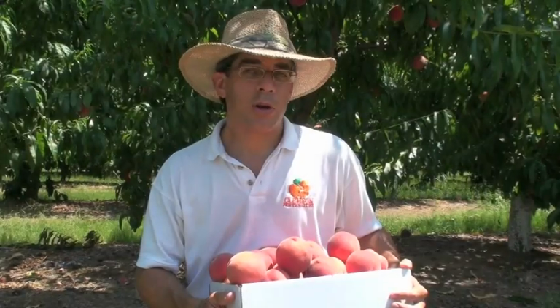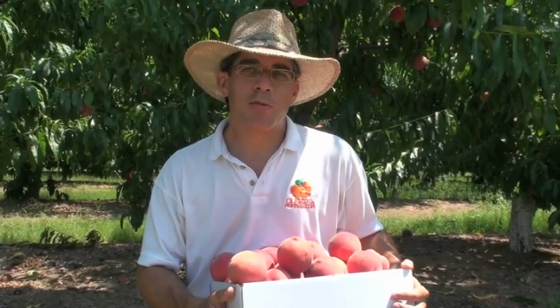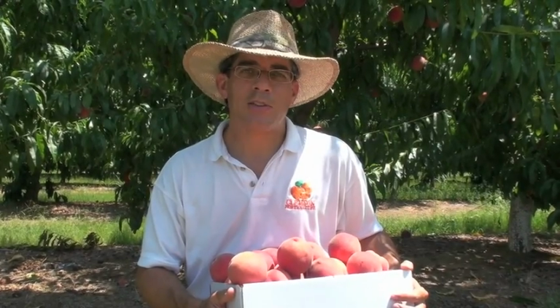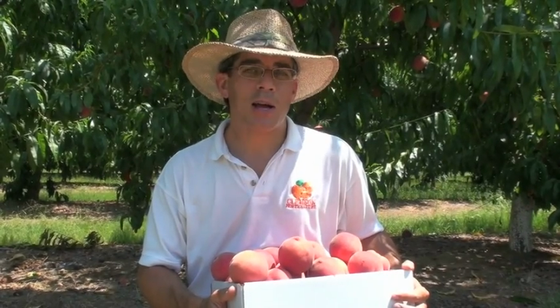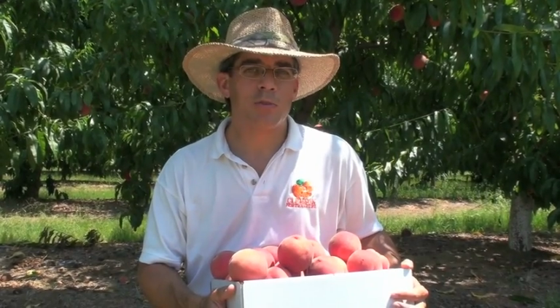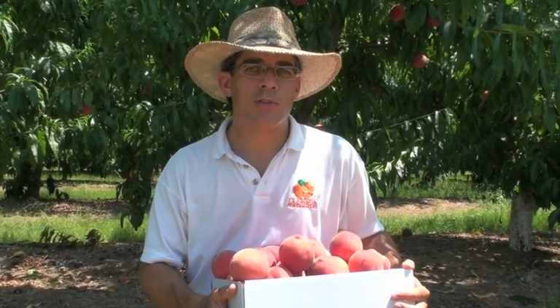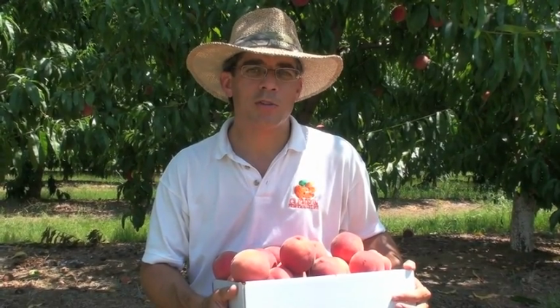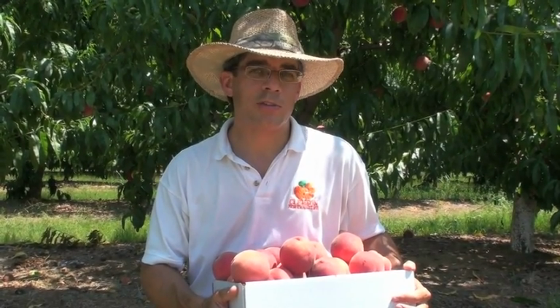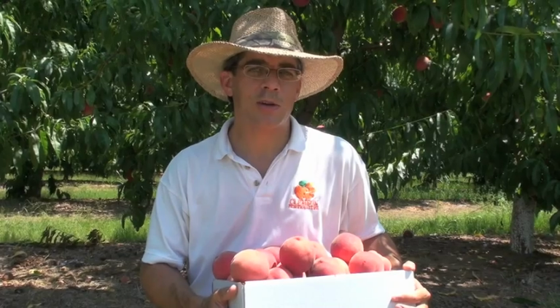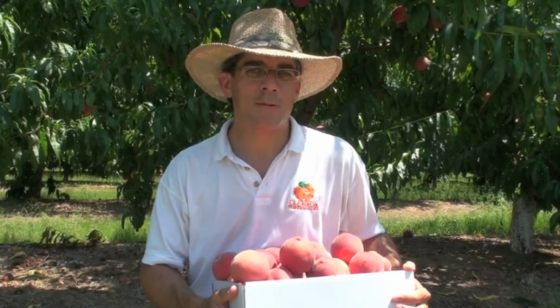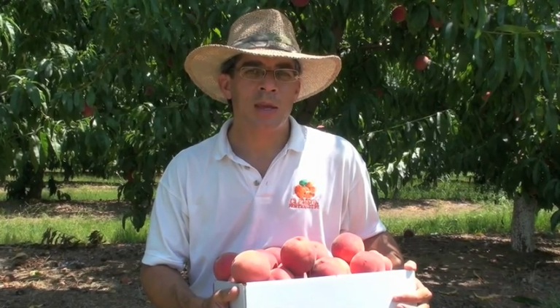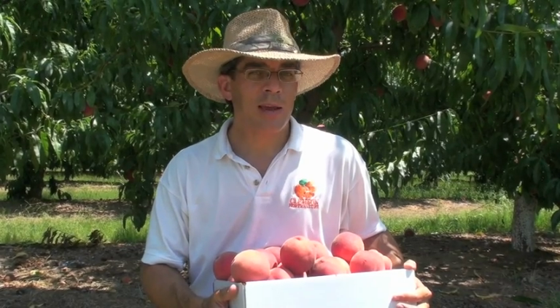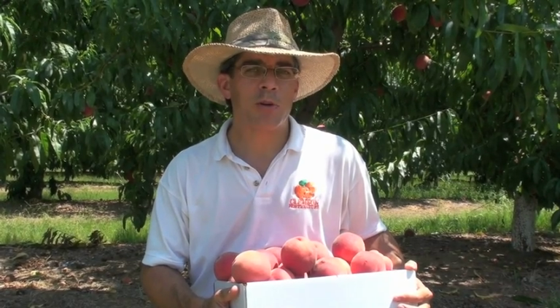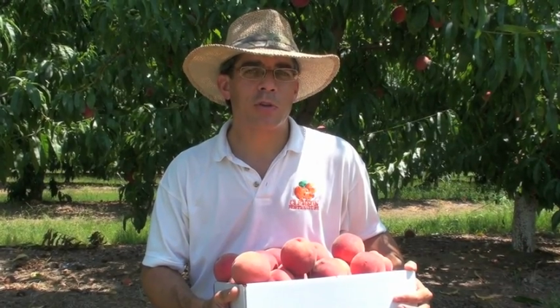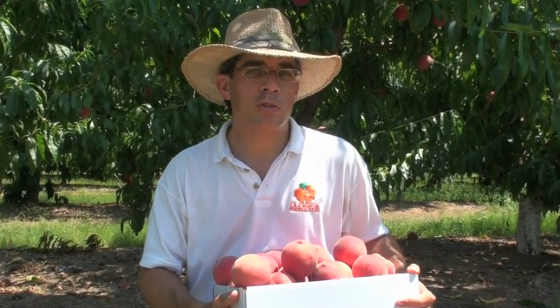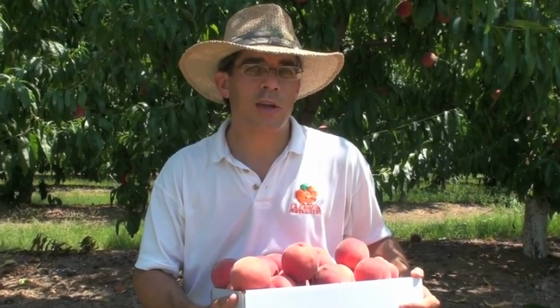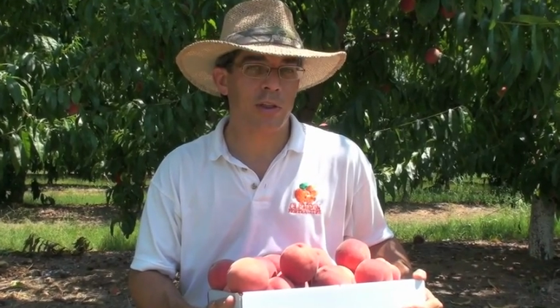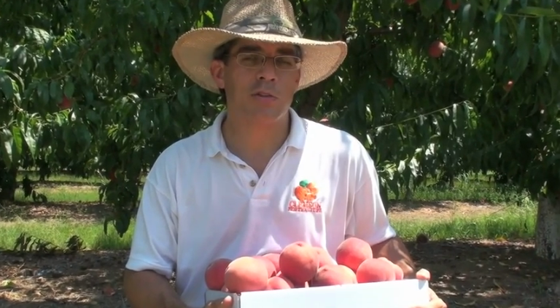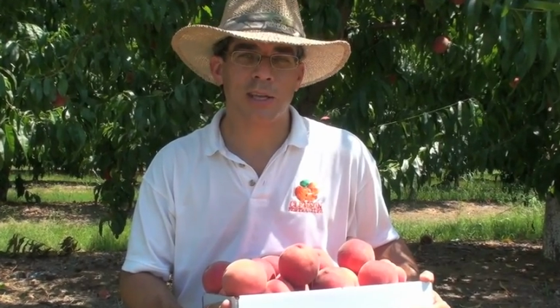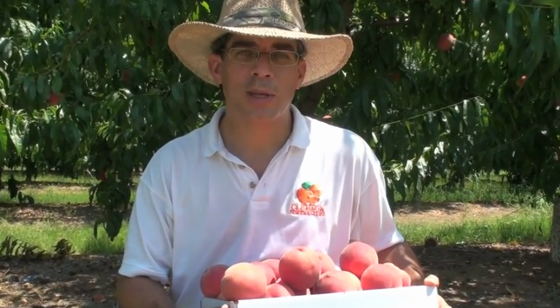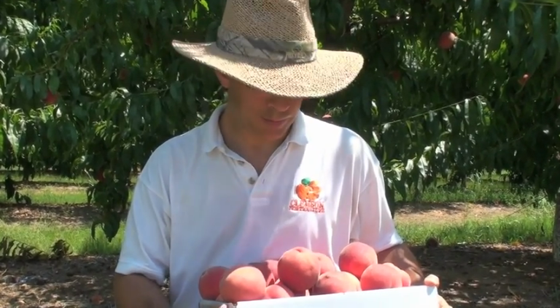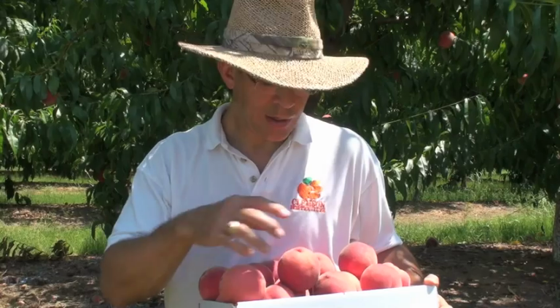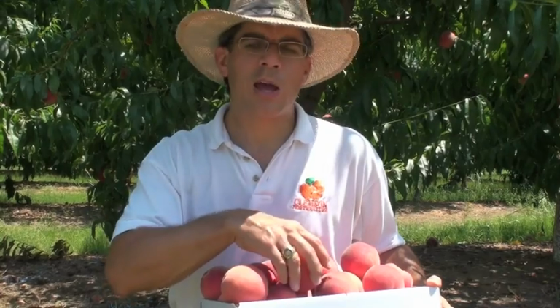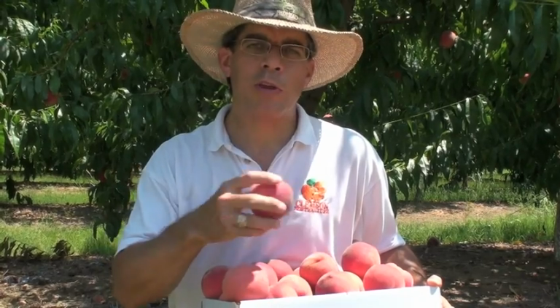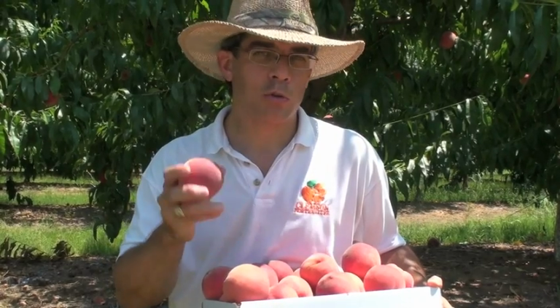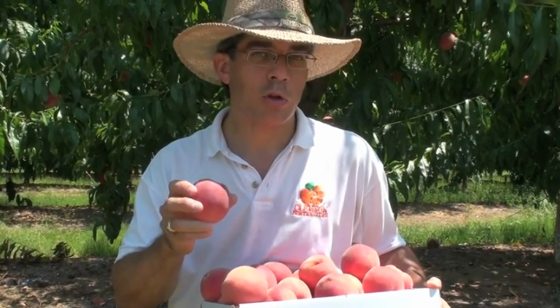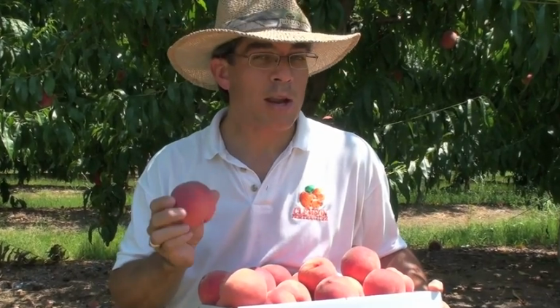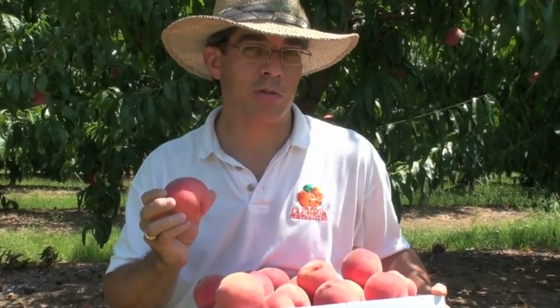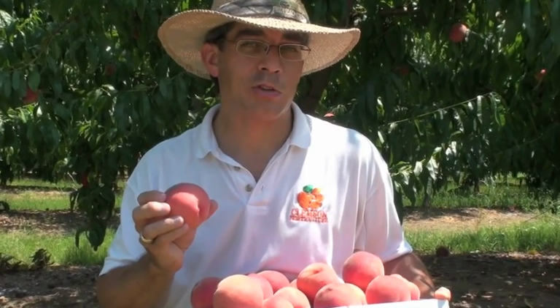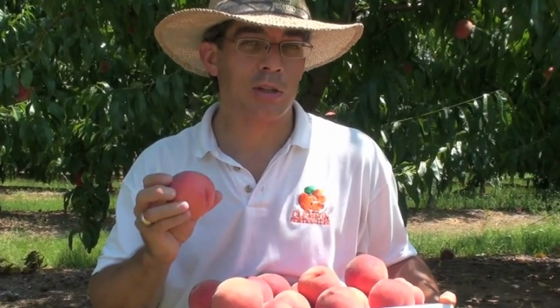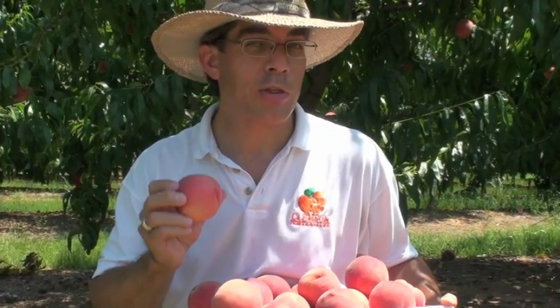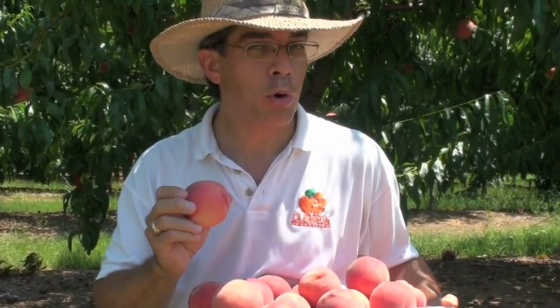We're here at my variety test block at James Cooley's Farm in Chesney, South Carolina. Last time we featured a traditional style southern peach called Carrow King. This time we're featuring a traditional white flesh peach called Southern Pearl.